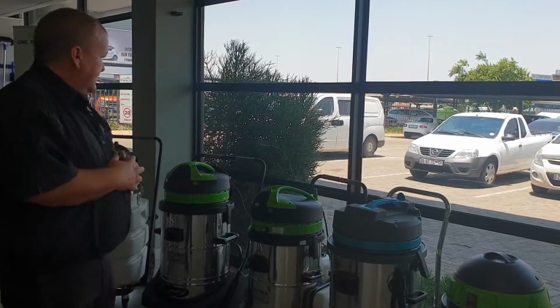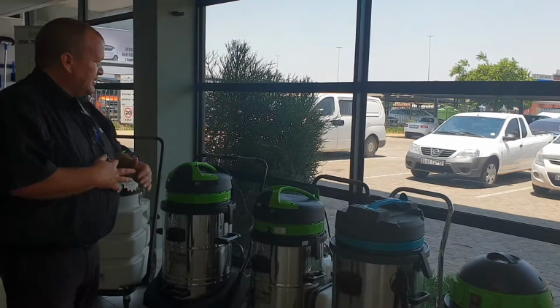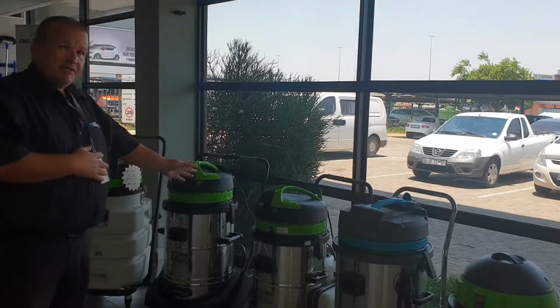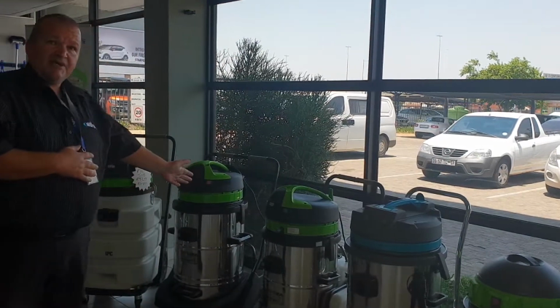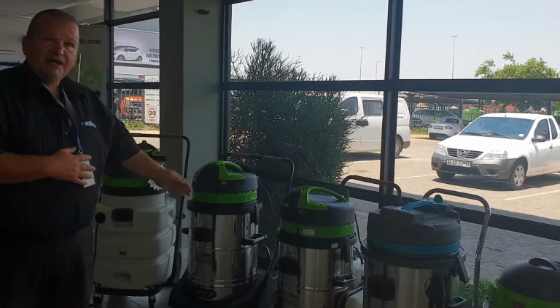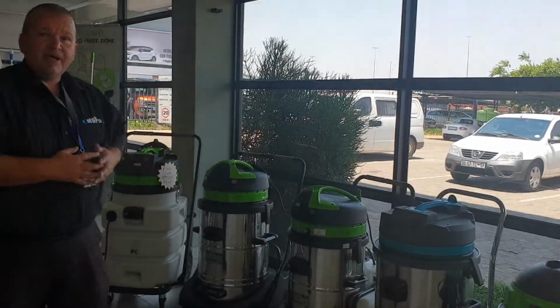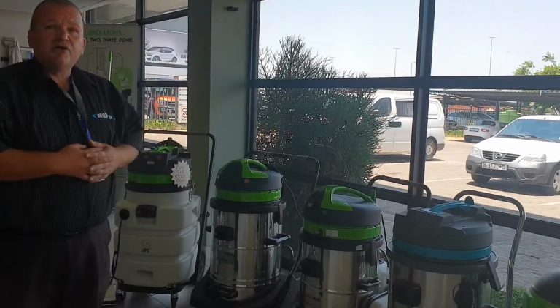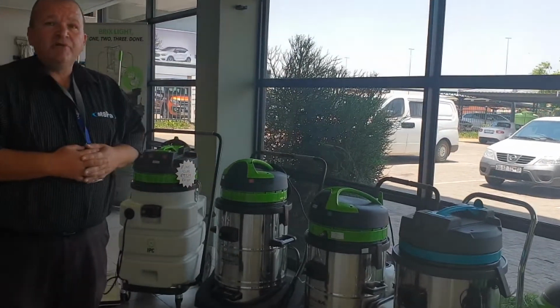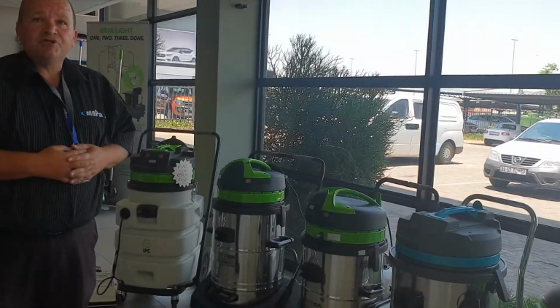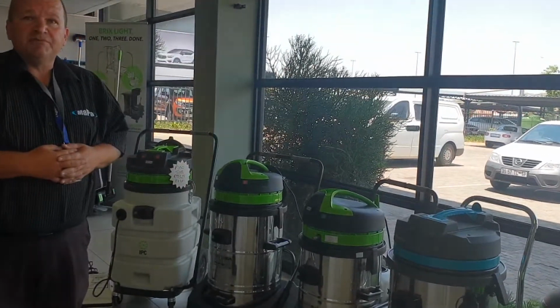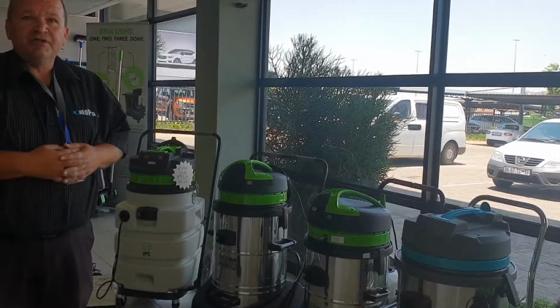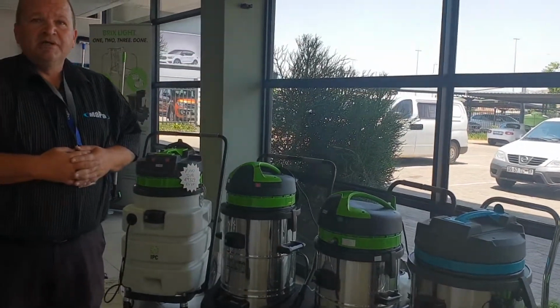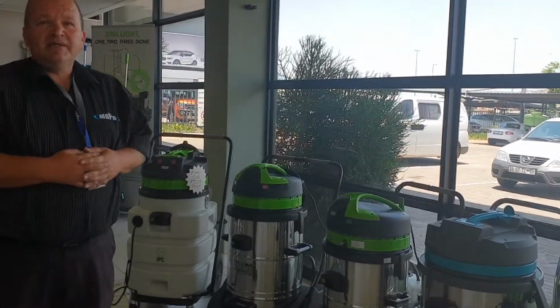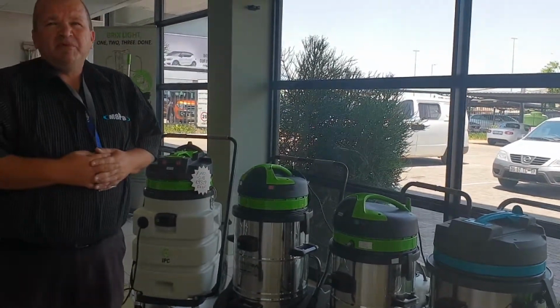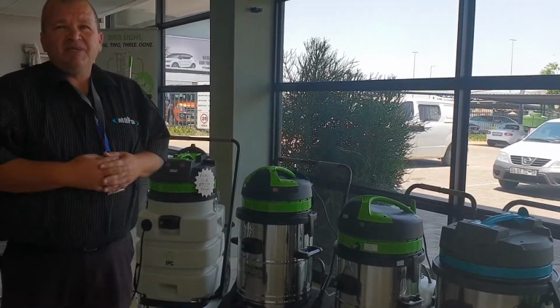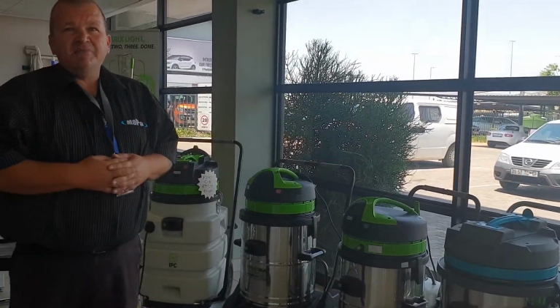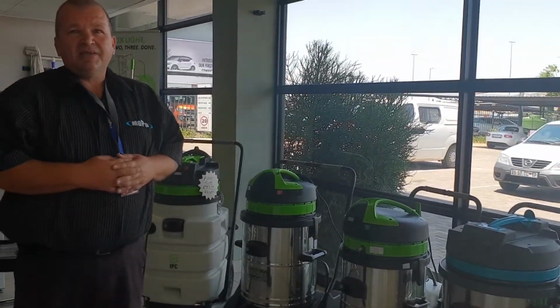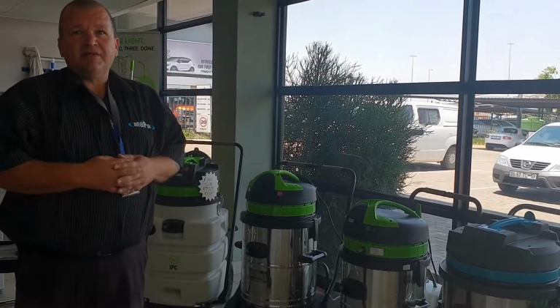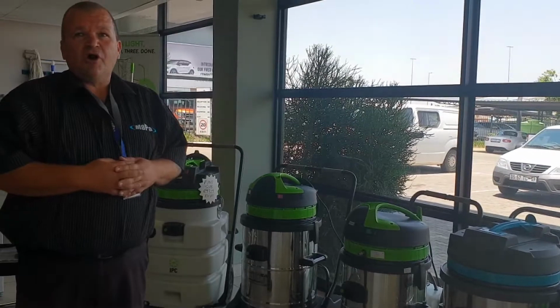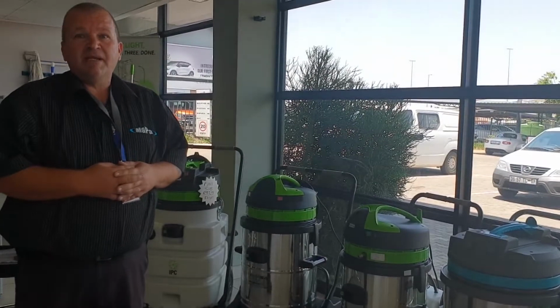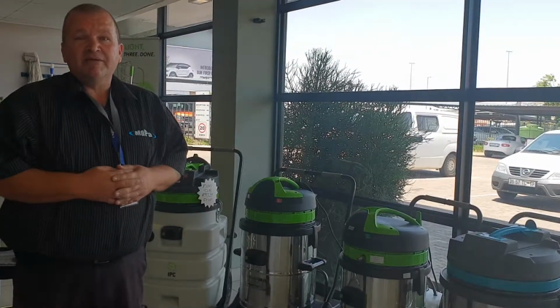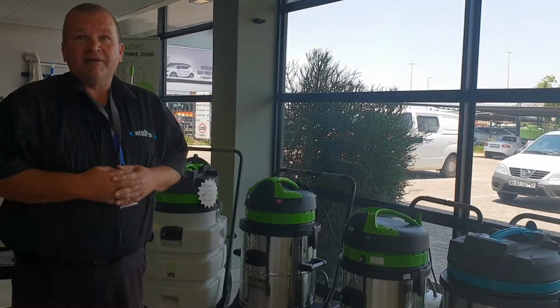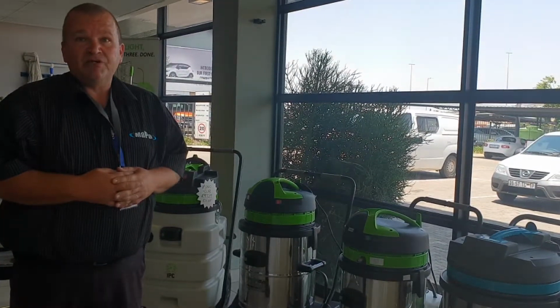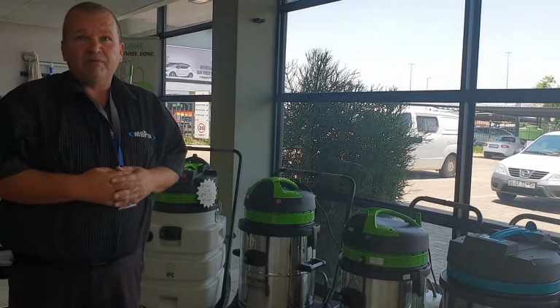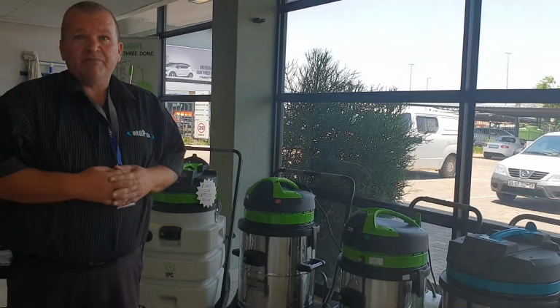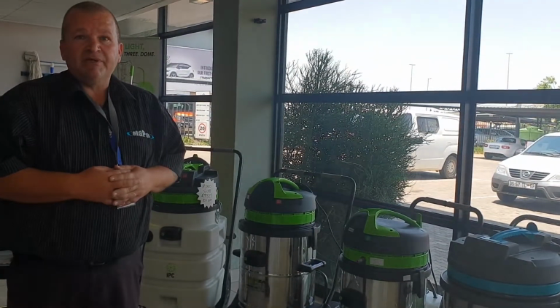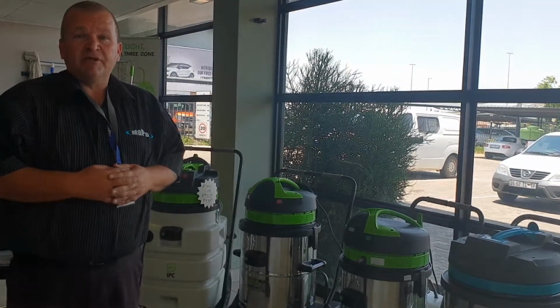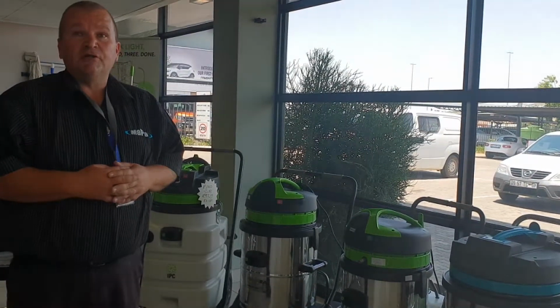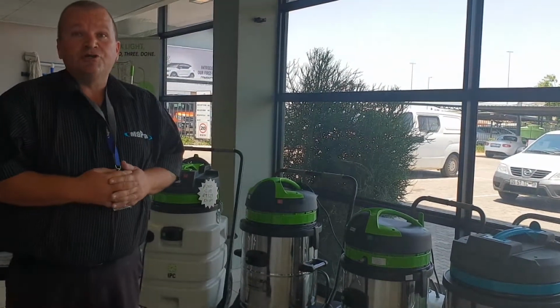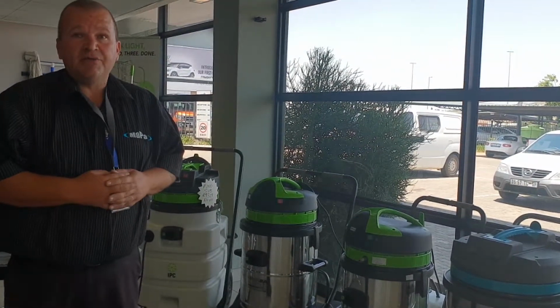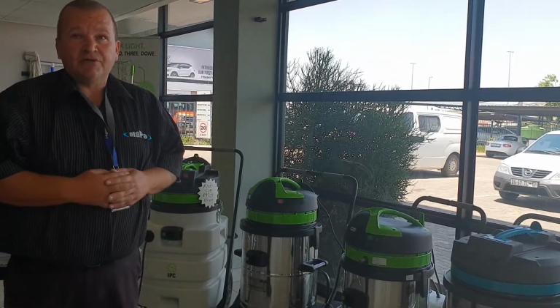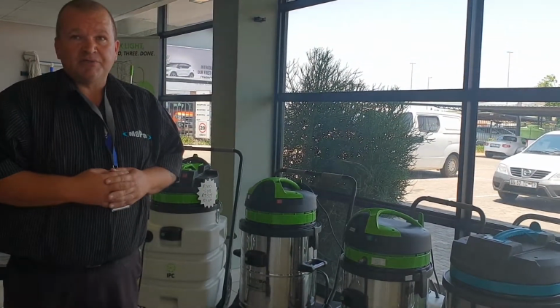Looking along this side over here, we have our carpet extractor machine, specifically aimed at the carpet cleaning industry, where people need to clean larger areas of carpets.